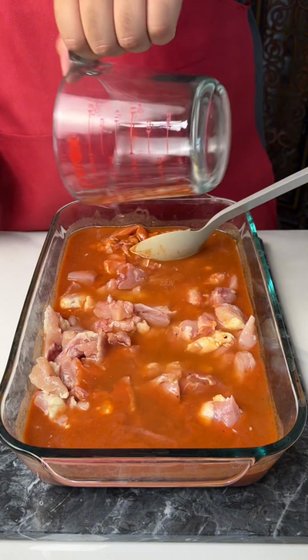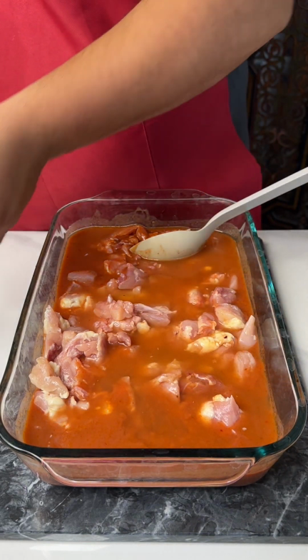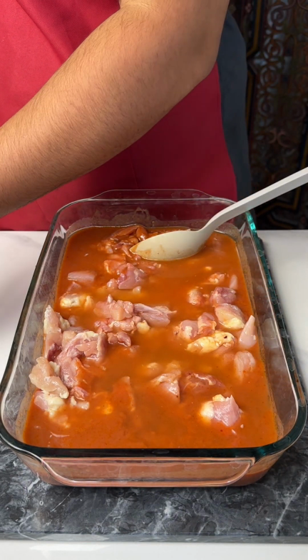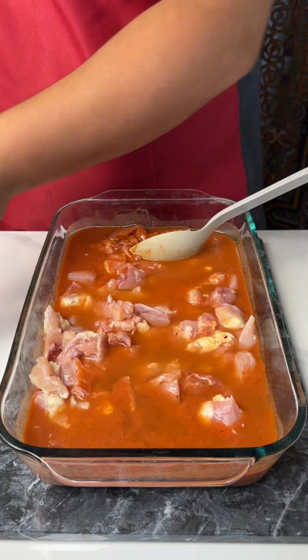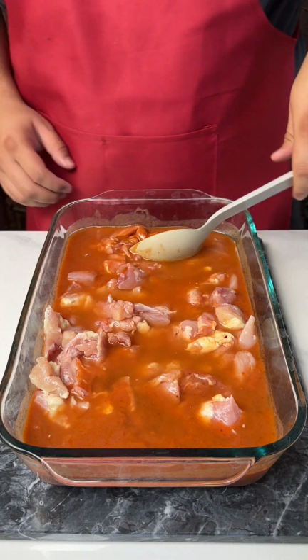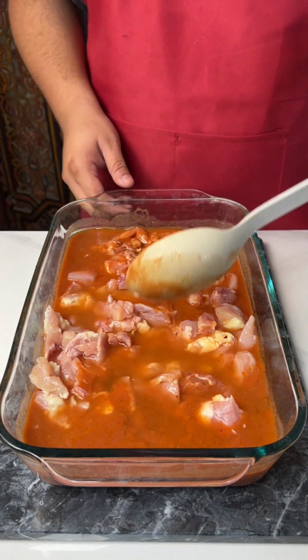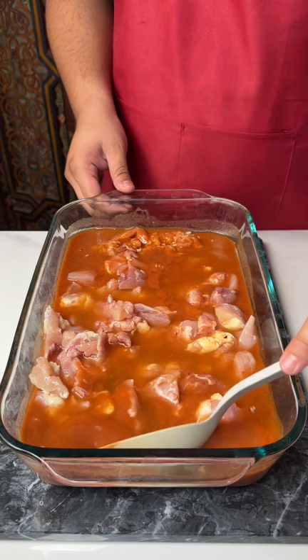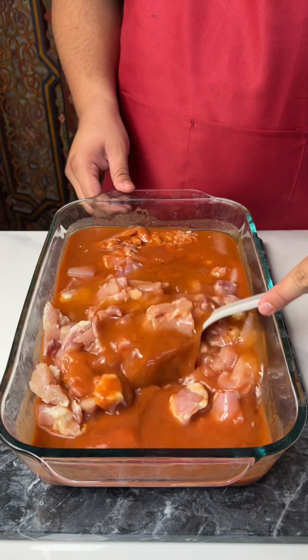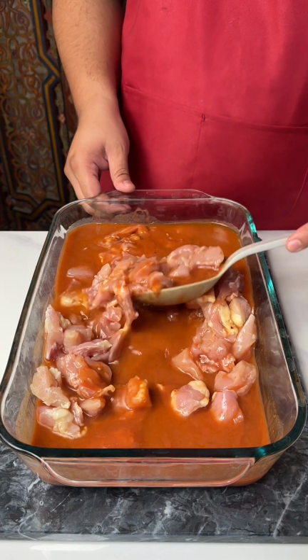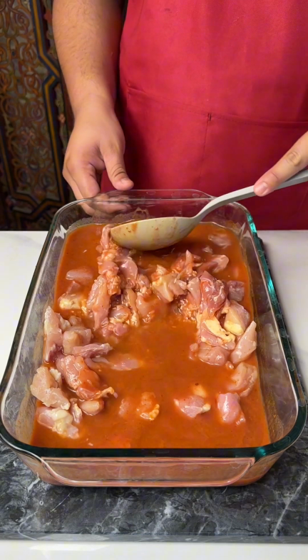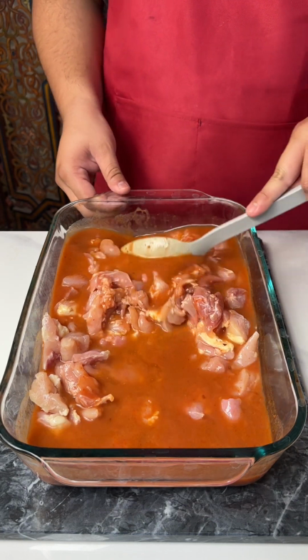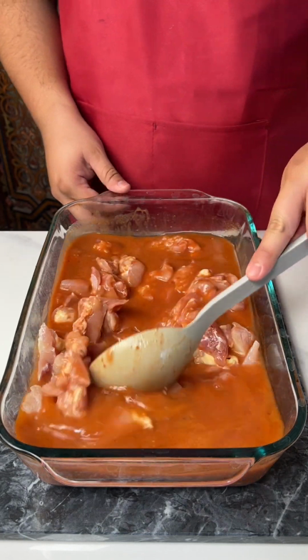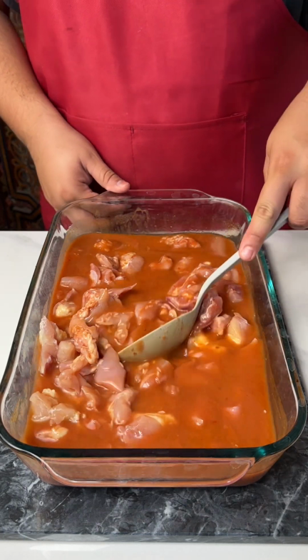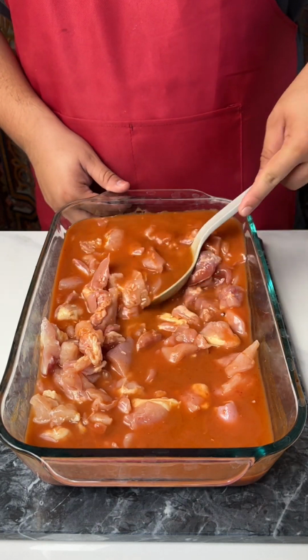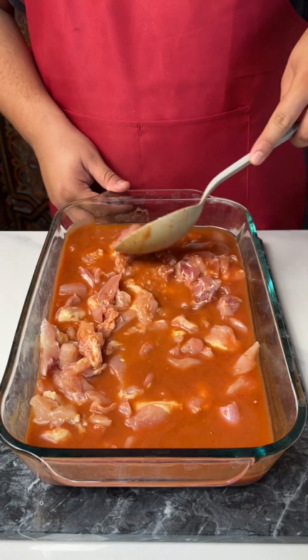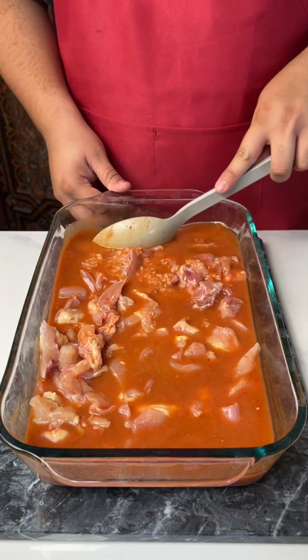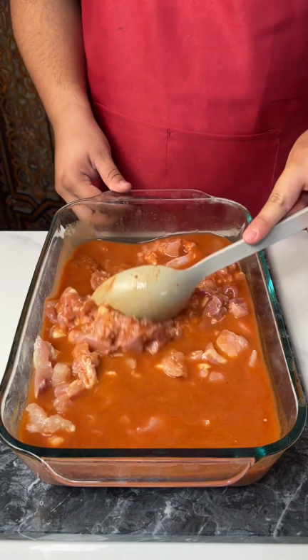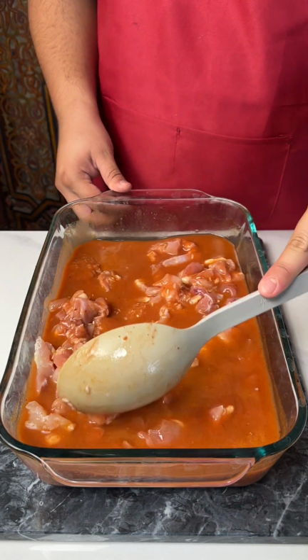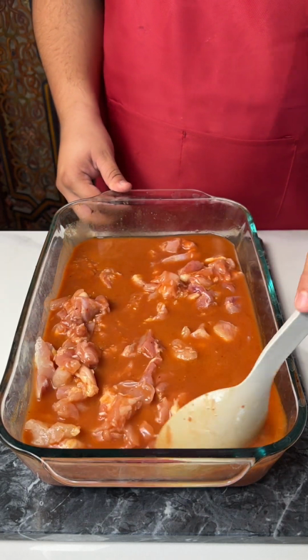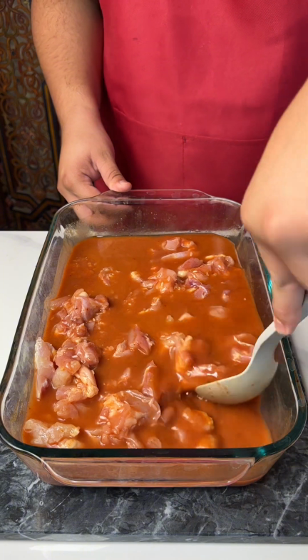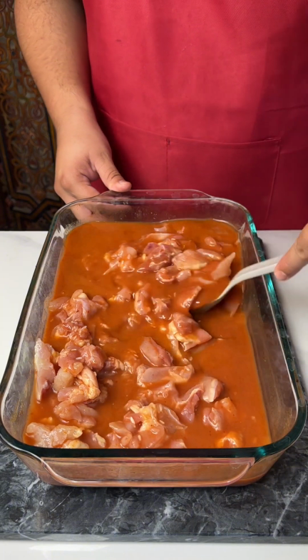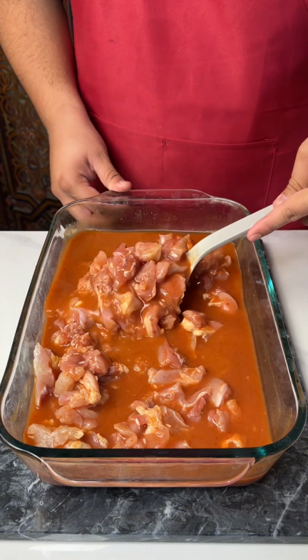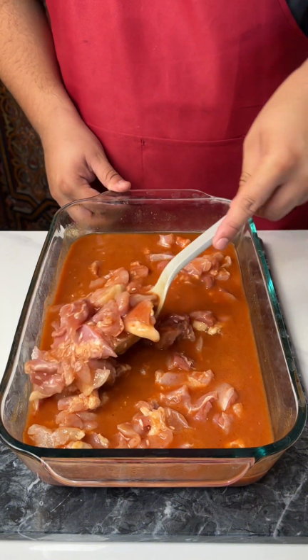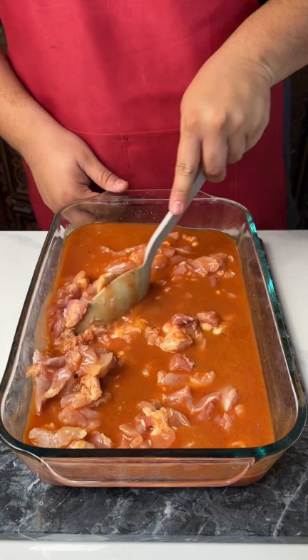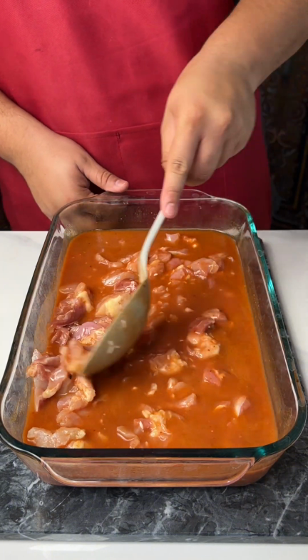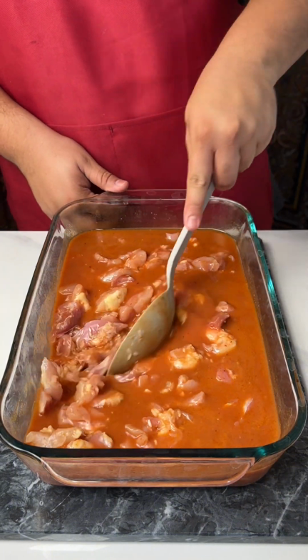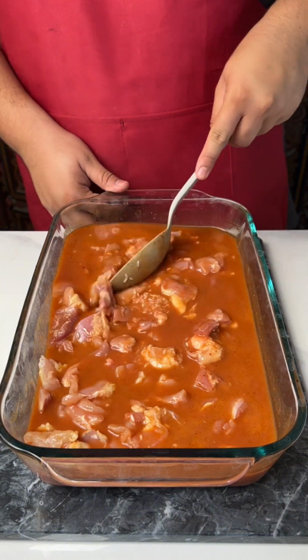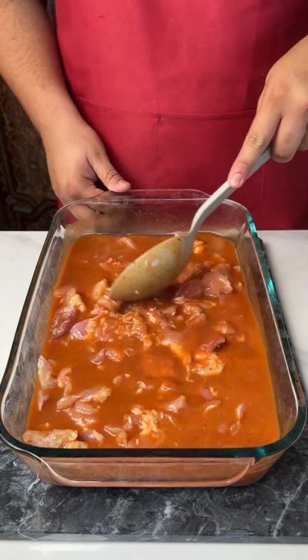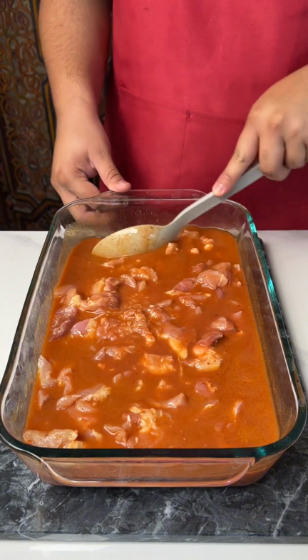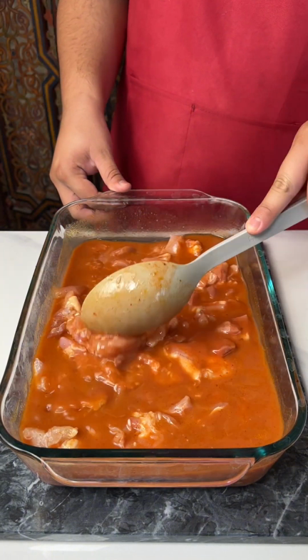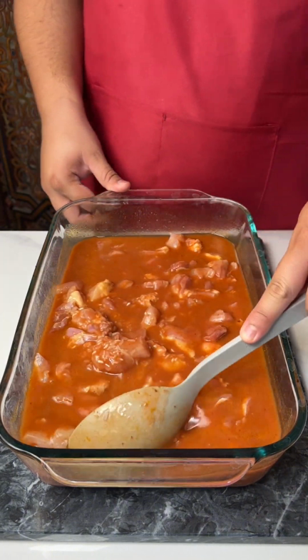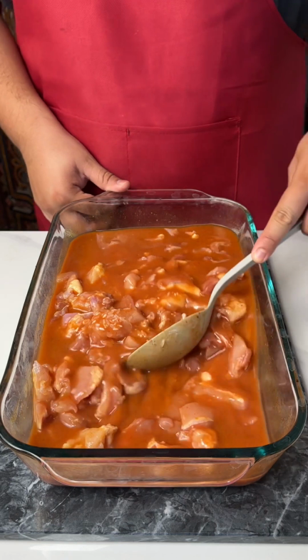Really going to get that going. We're just going to mix our delicious base — chicken, rice, and red sauce.